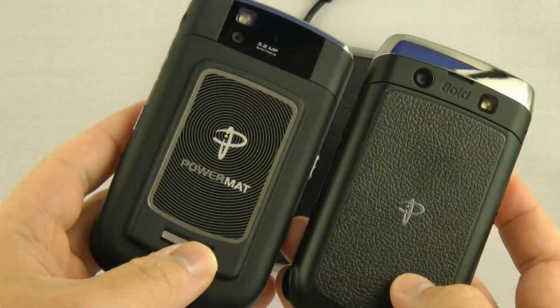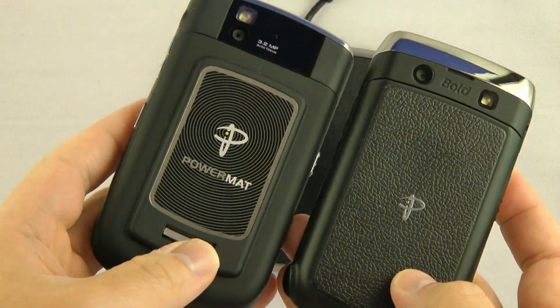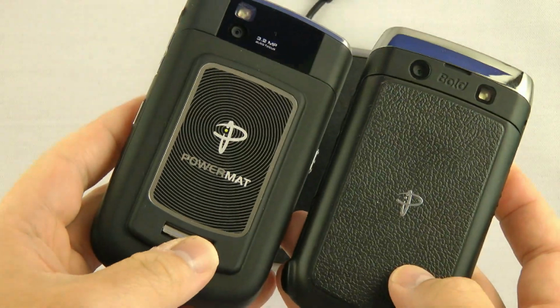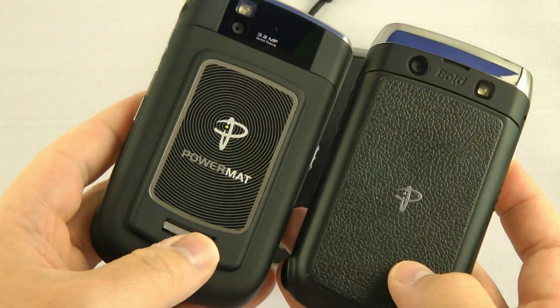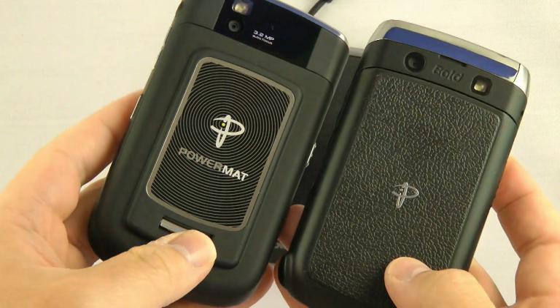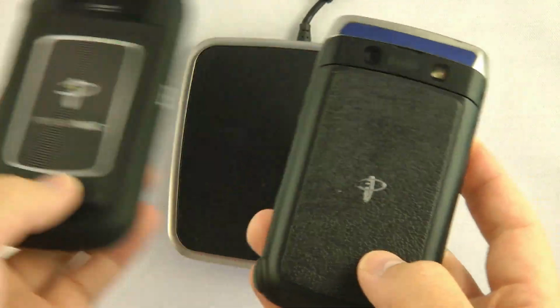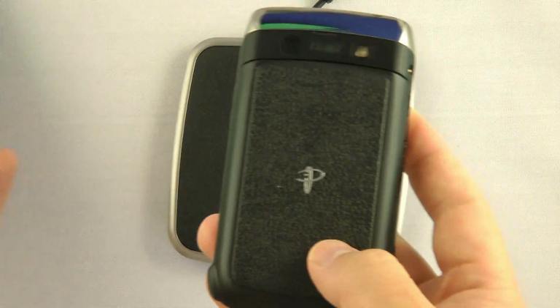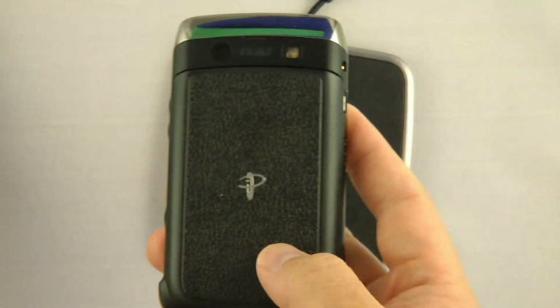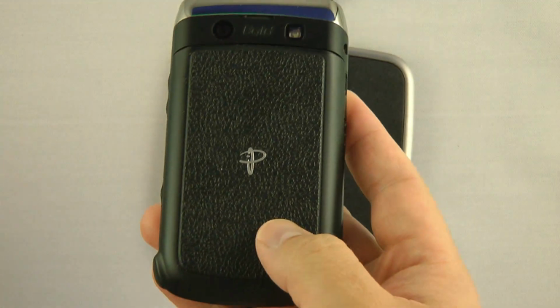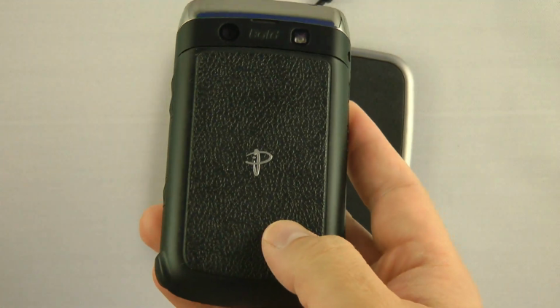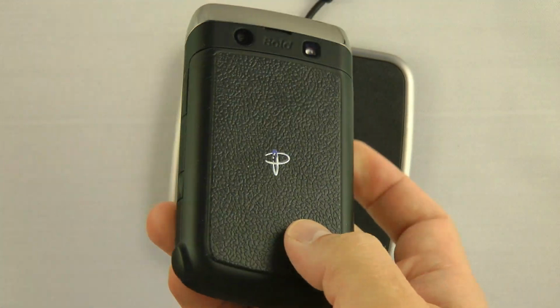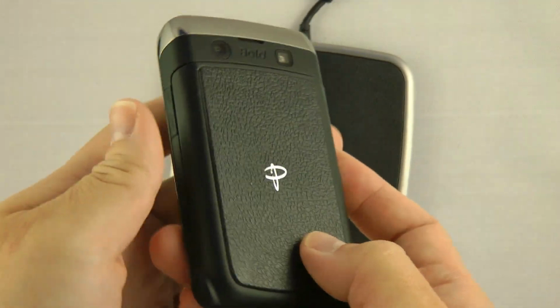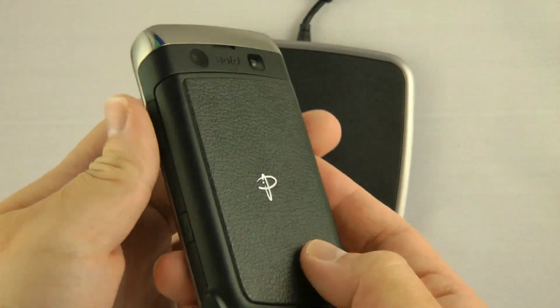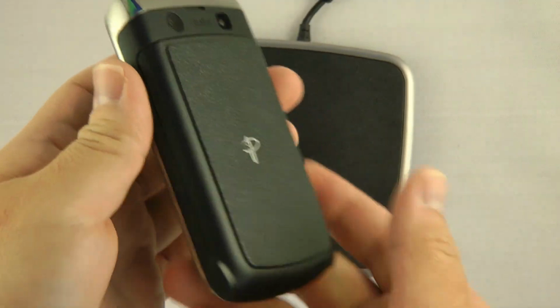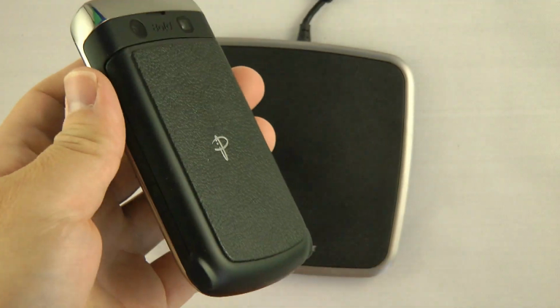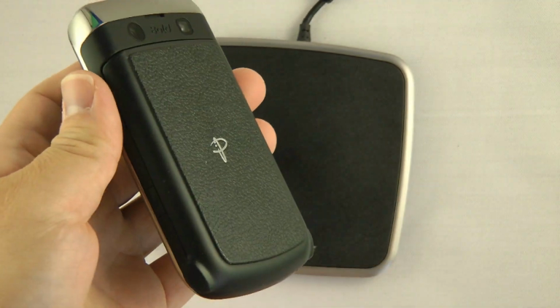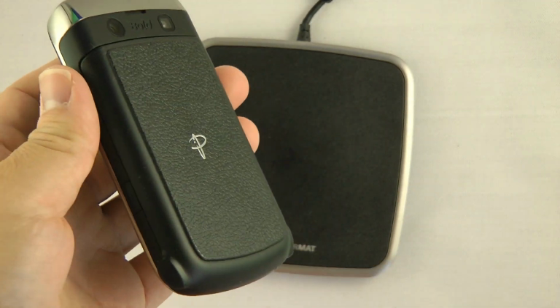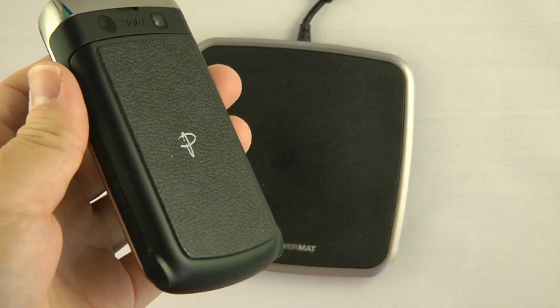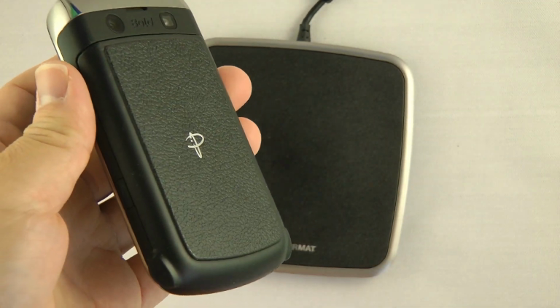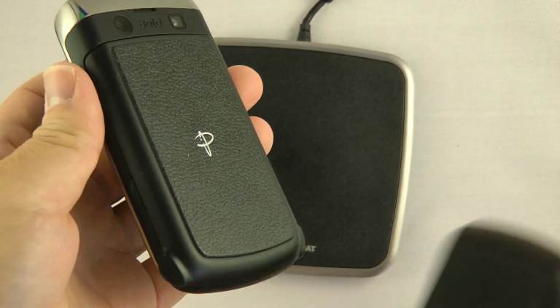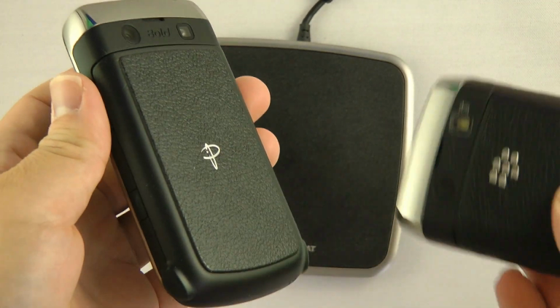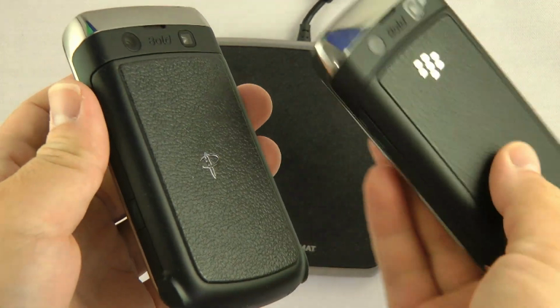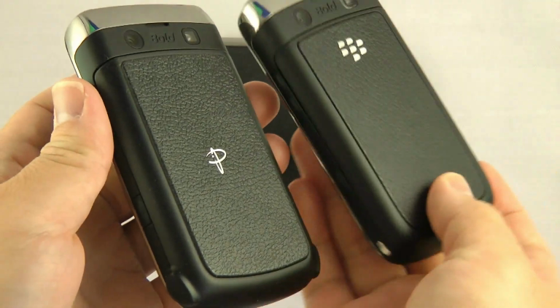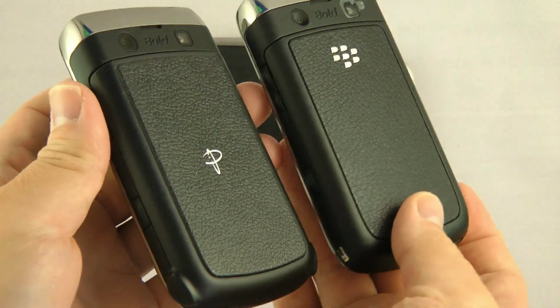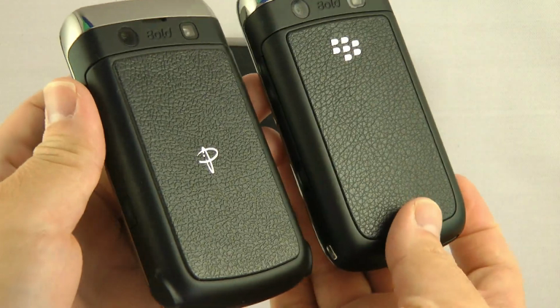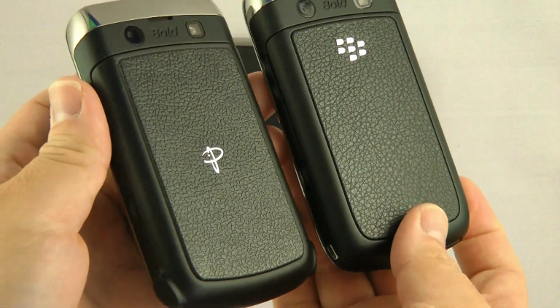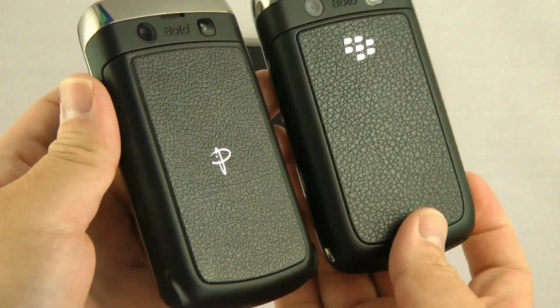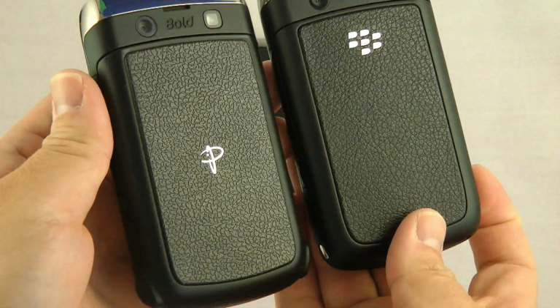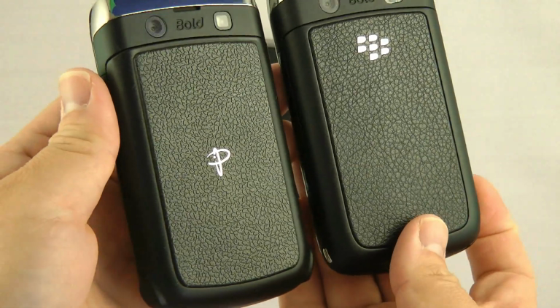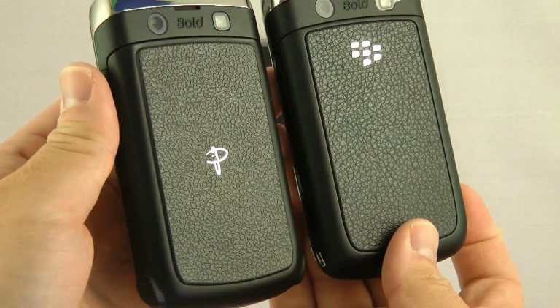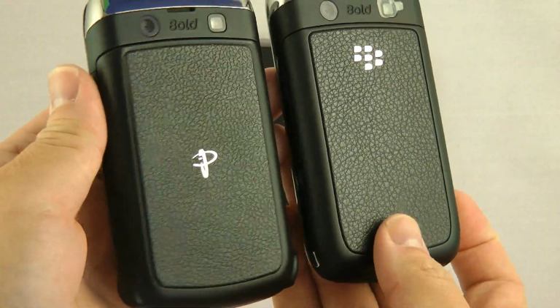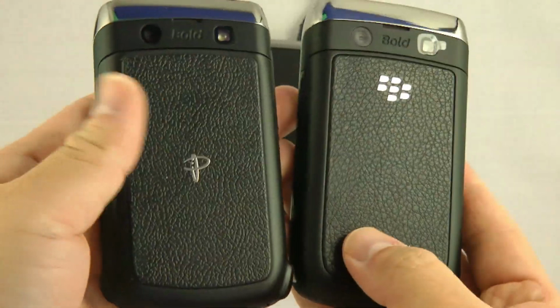Let's check out the cover for the Bold 9700 first. If you look at it, it looks very similar to the regular cover that comes with the 9700.